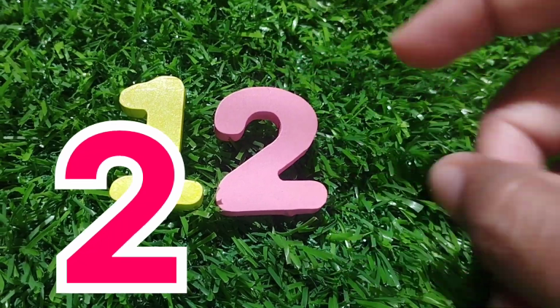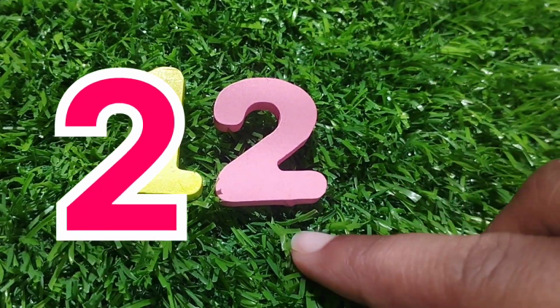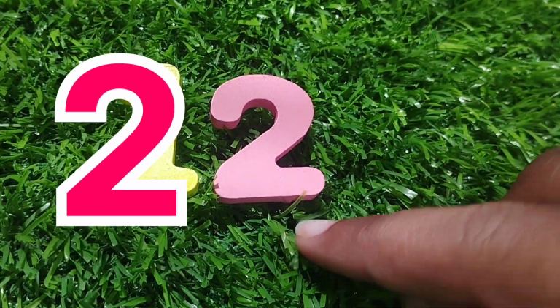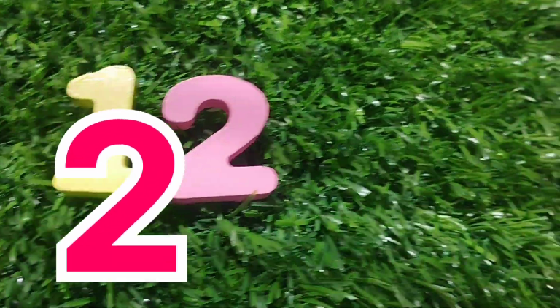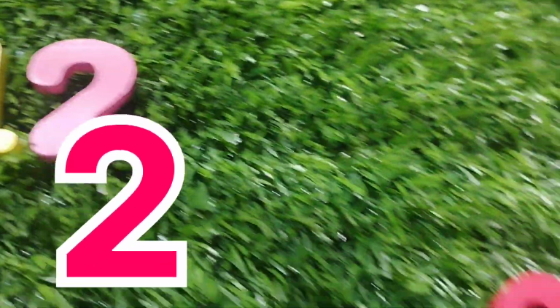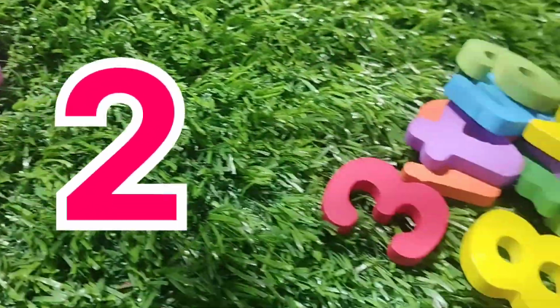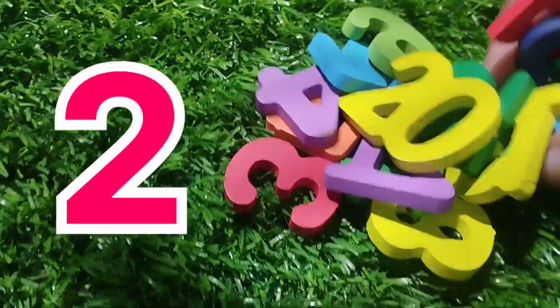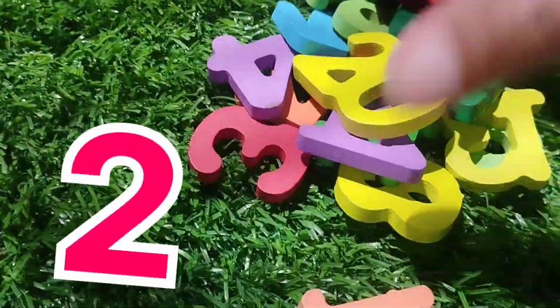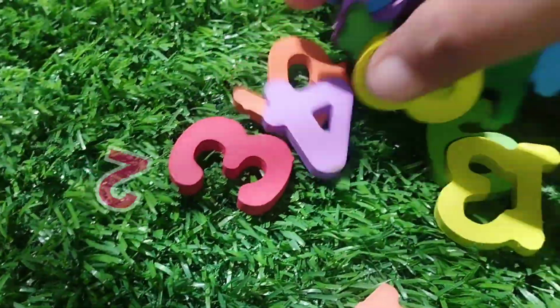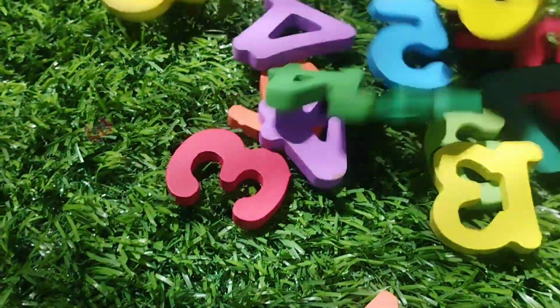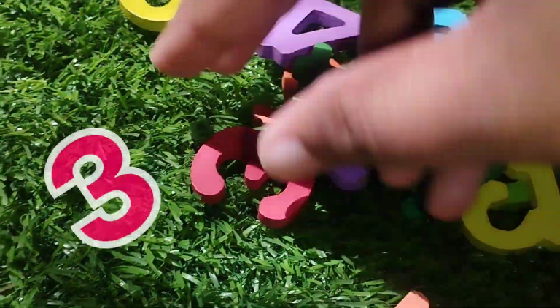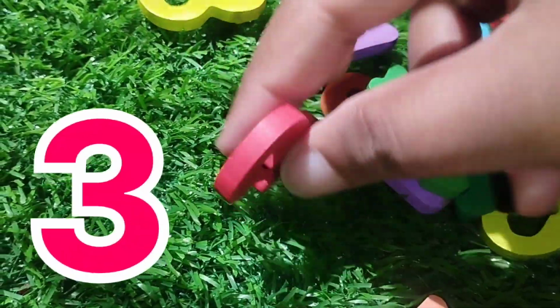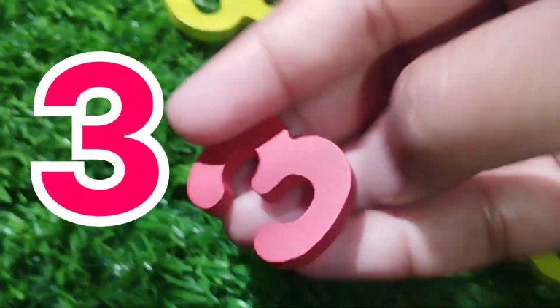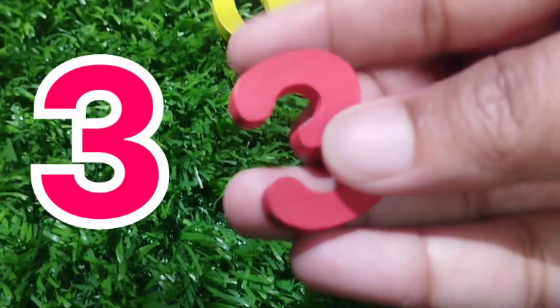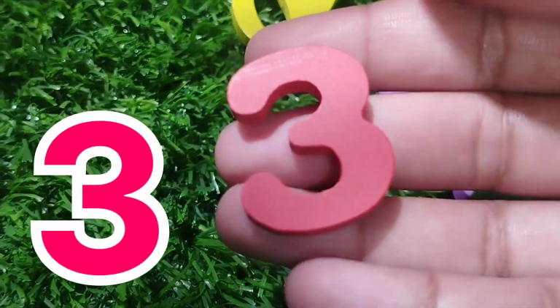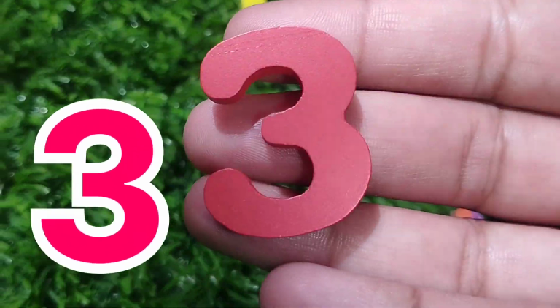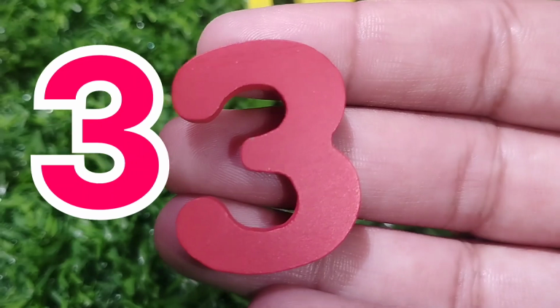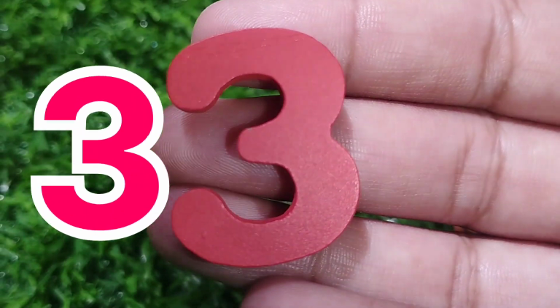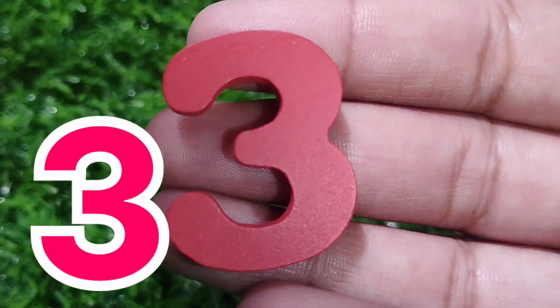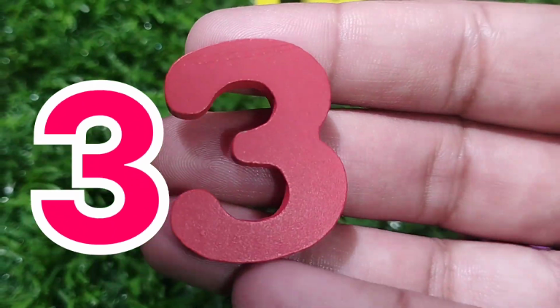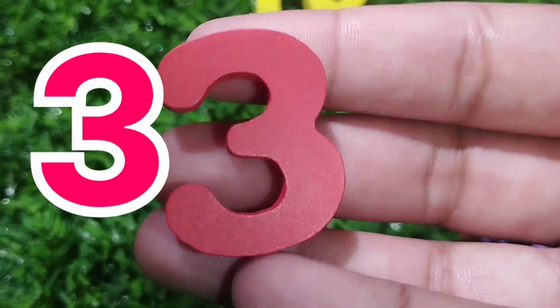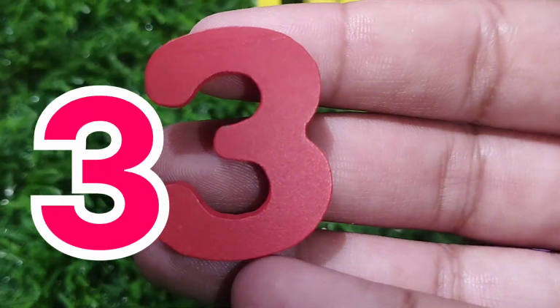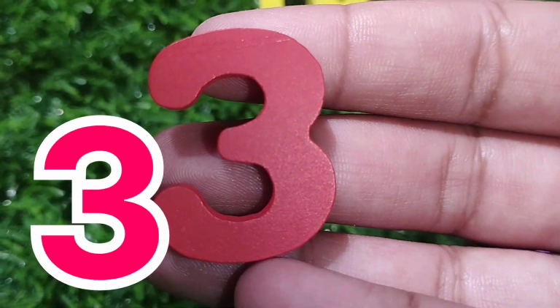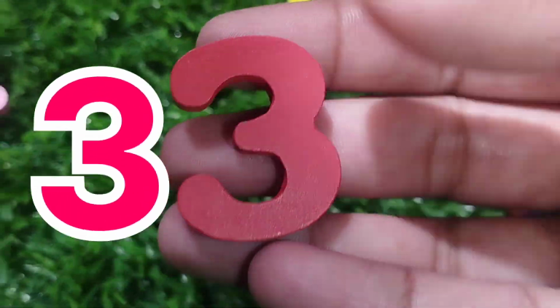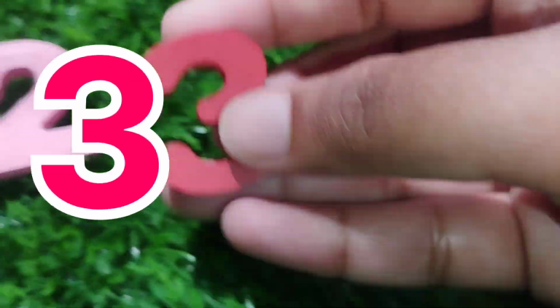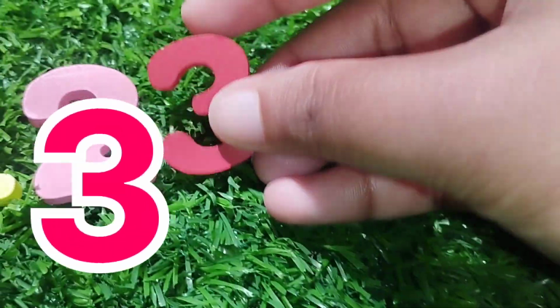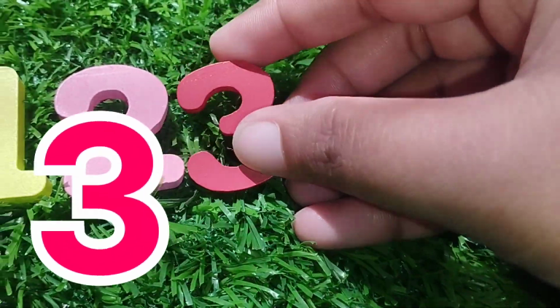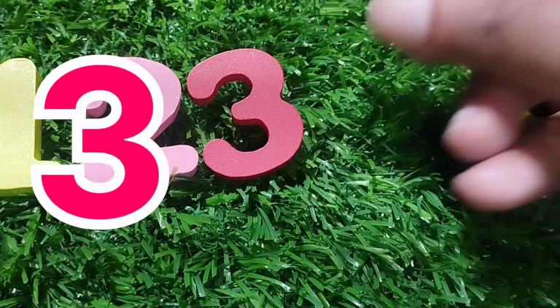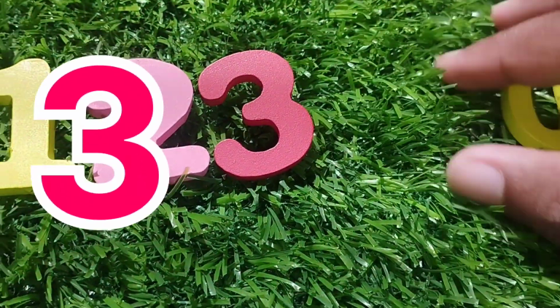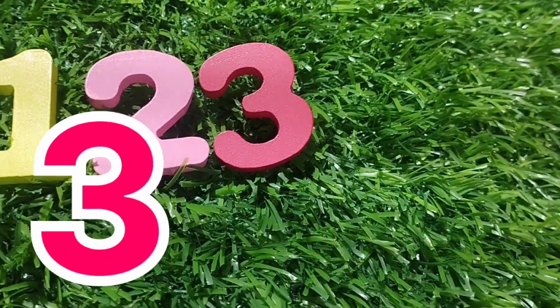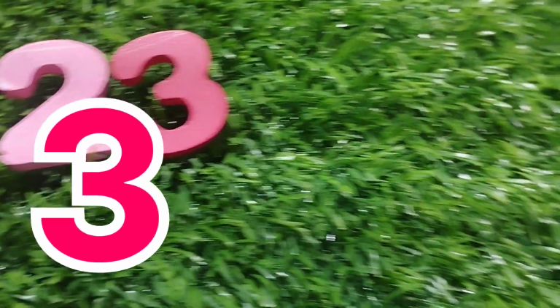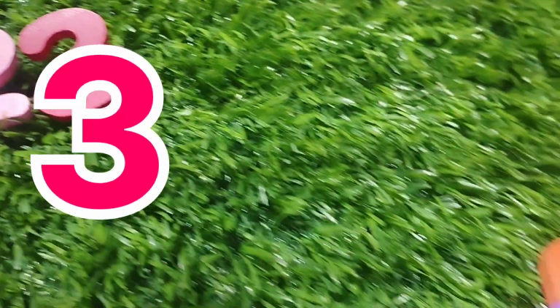The next number is number three. Where is number three? This is number three. Three.